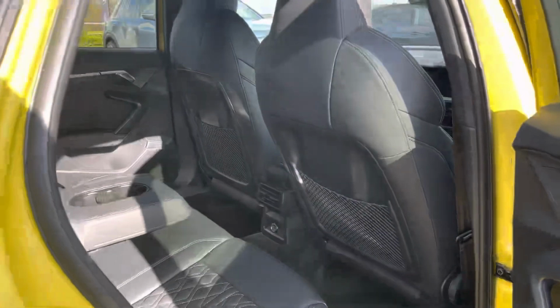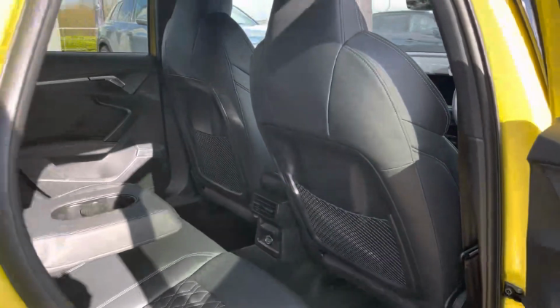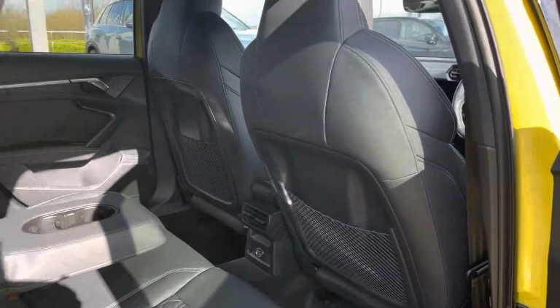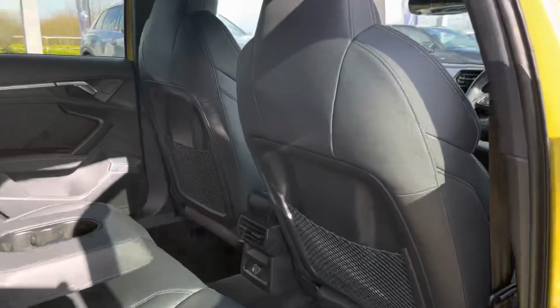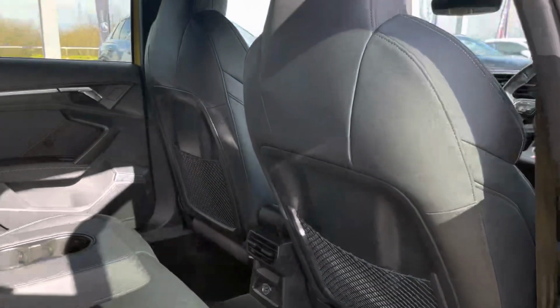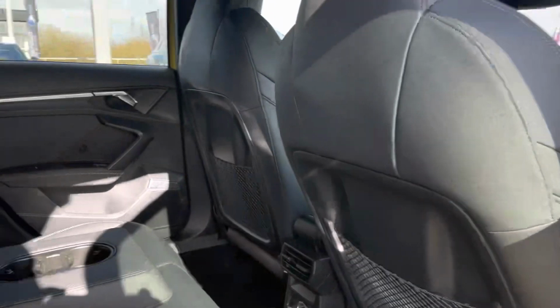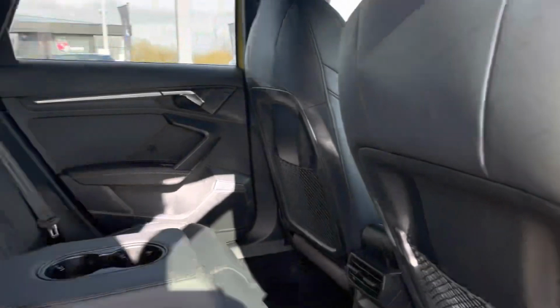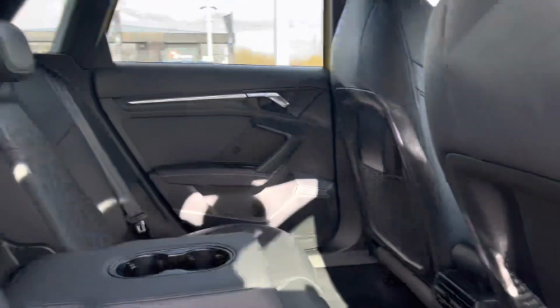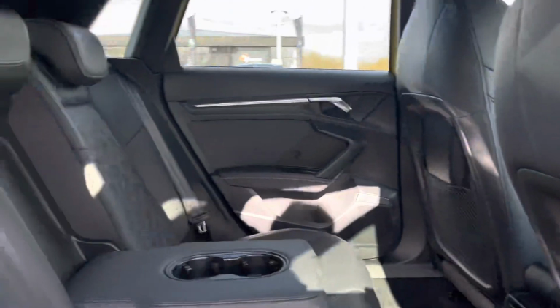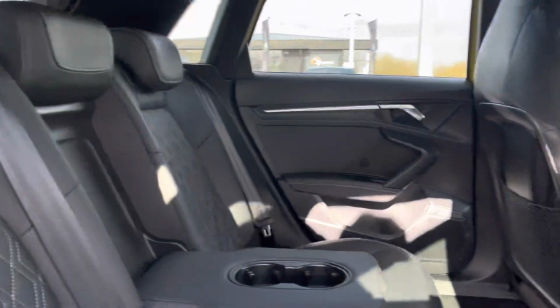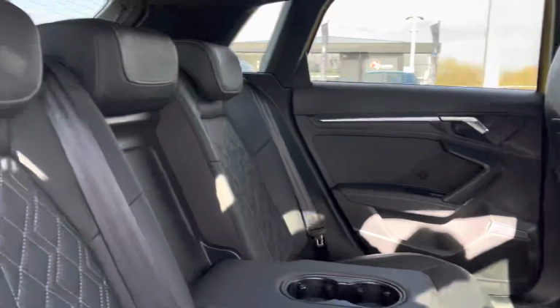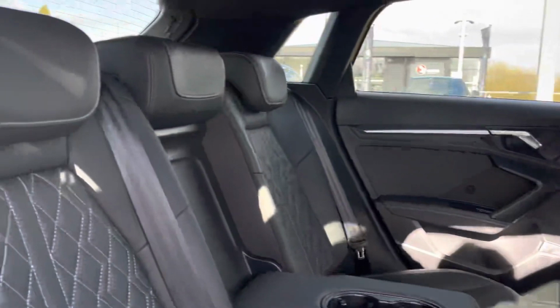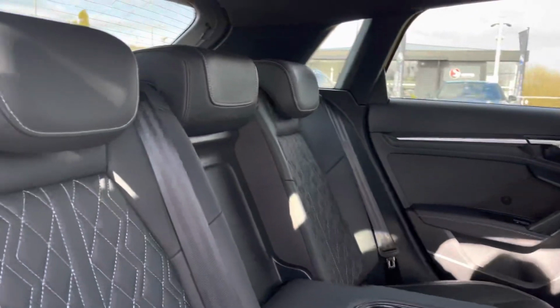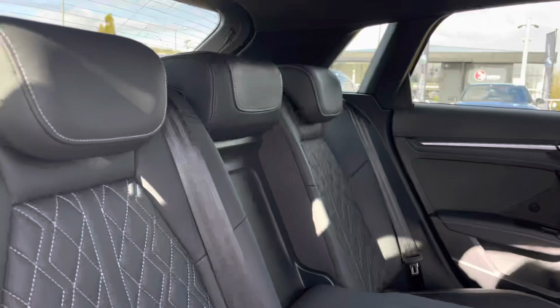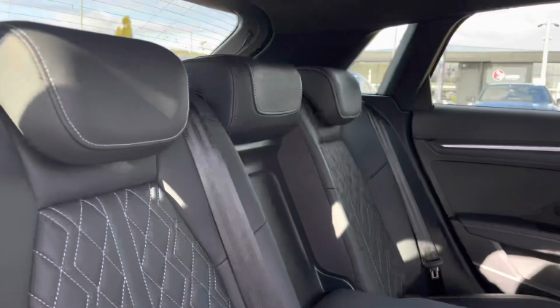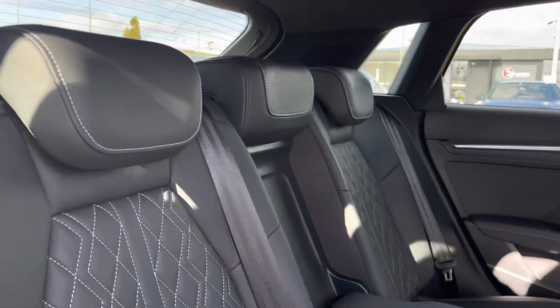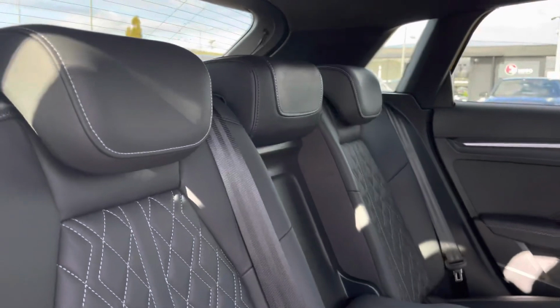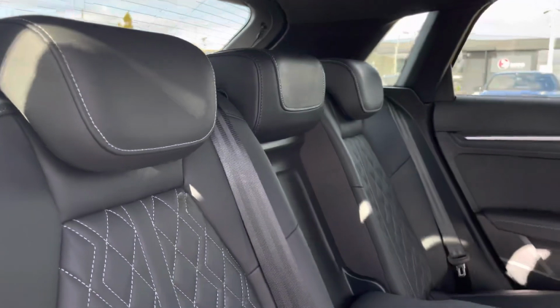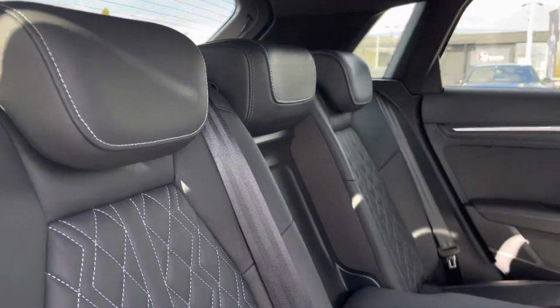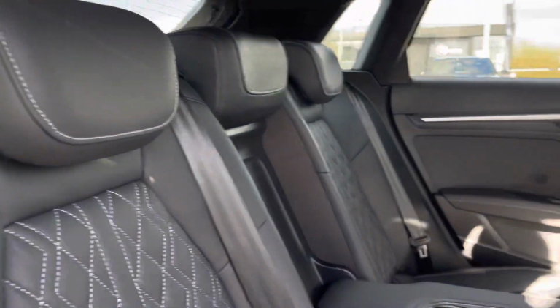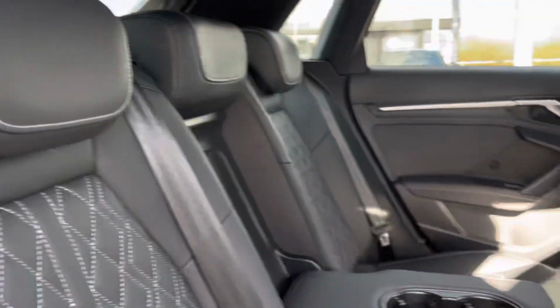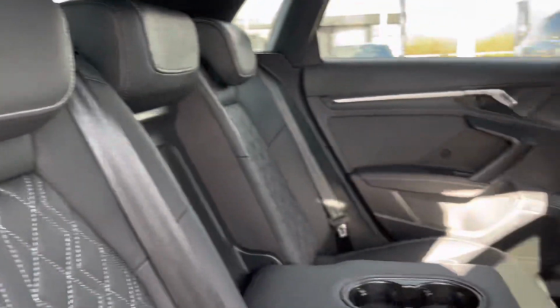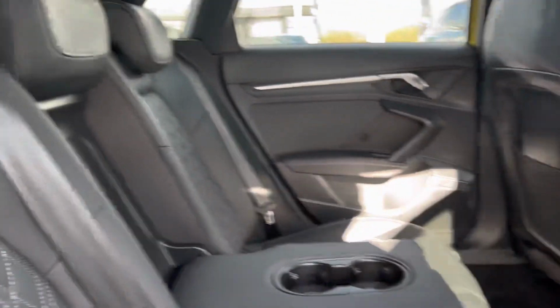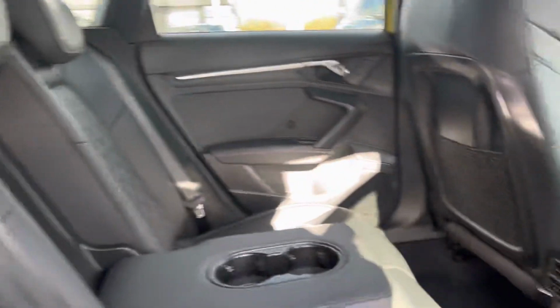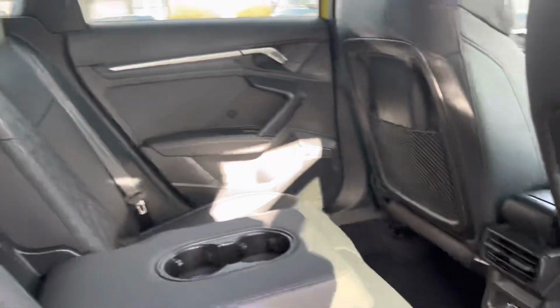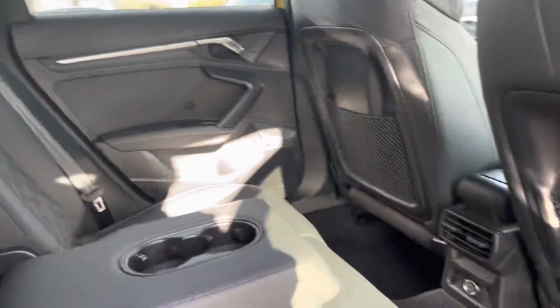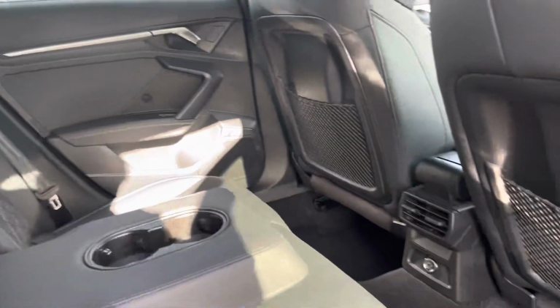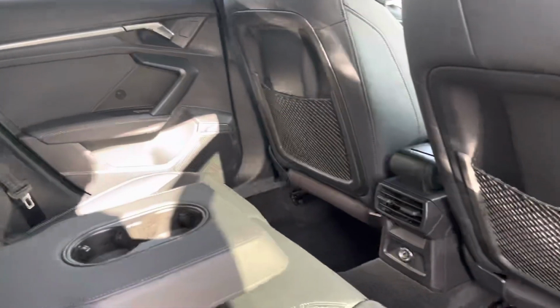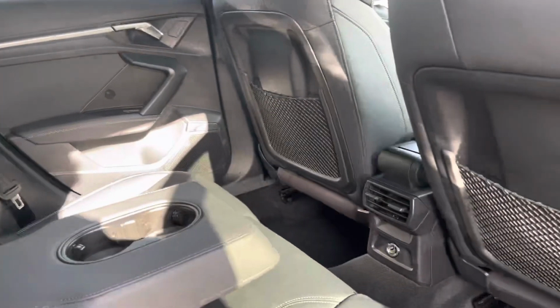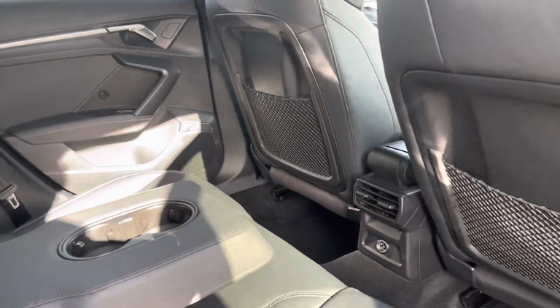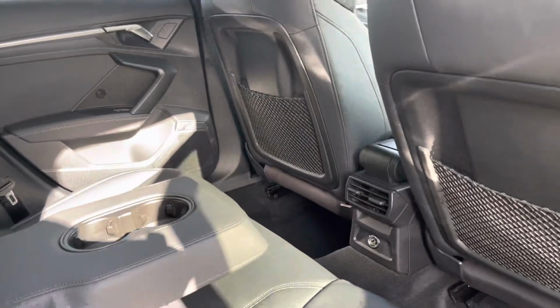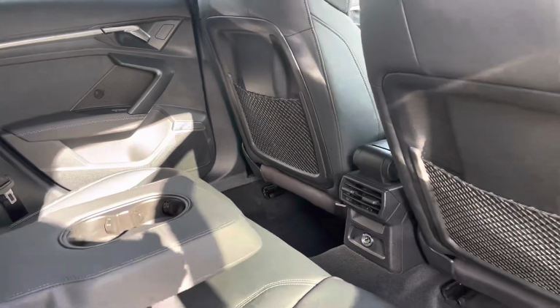Taking a look in the interior, we have these beautiful leather seats with white cross stitching in a diamond pattern, and of course the fold-down armrest with cup holders.